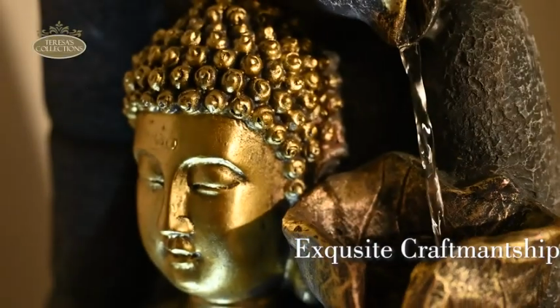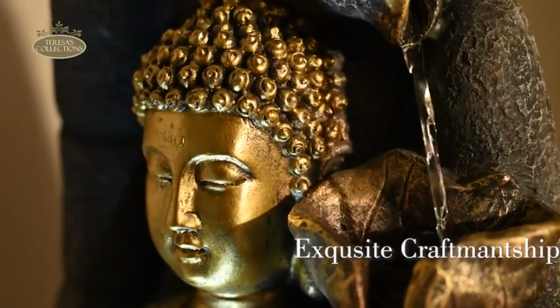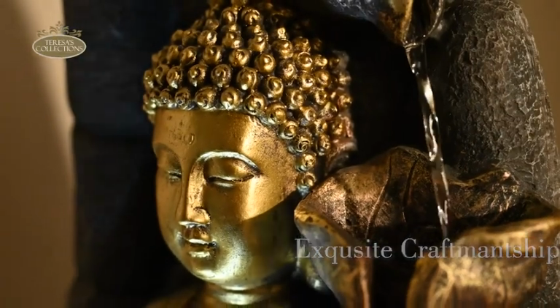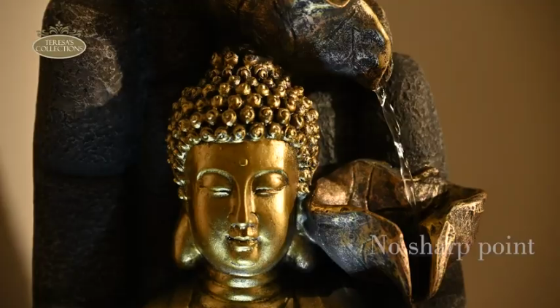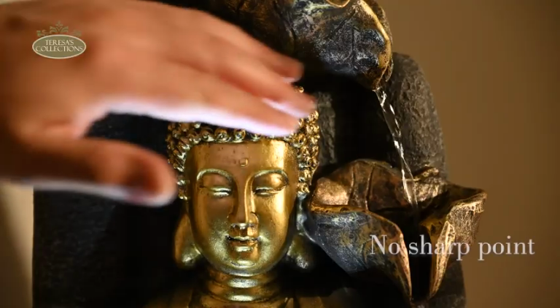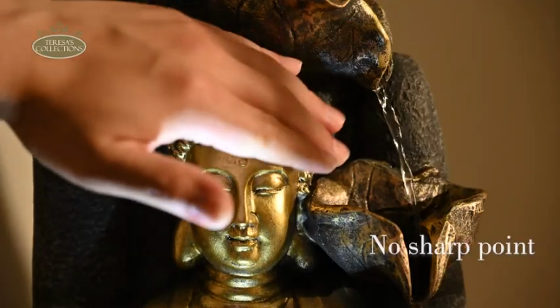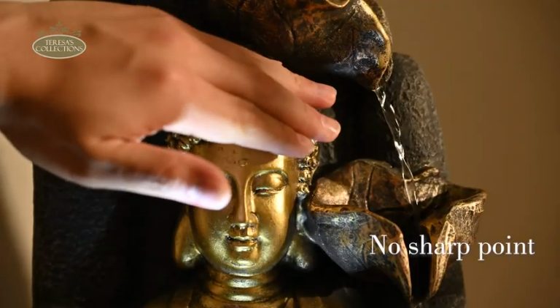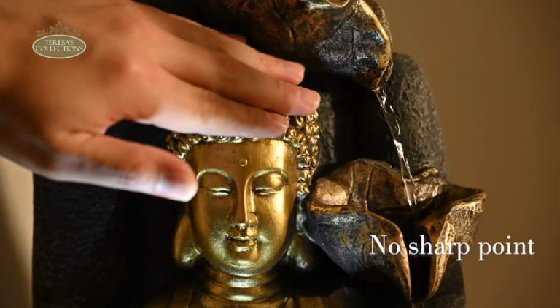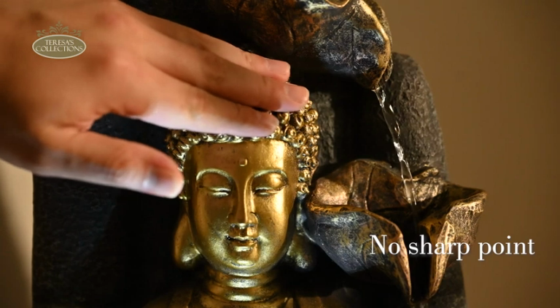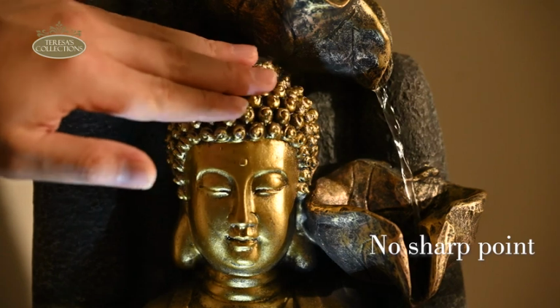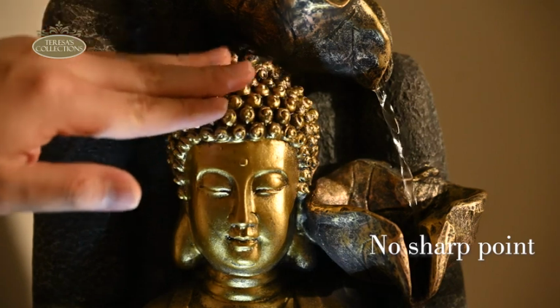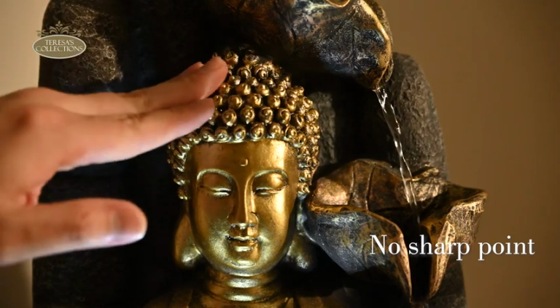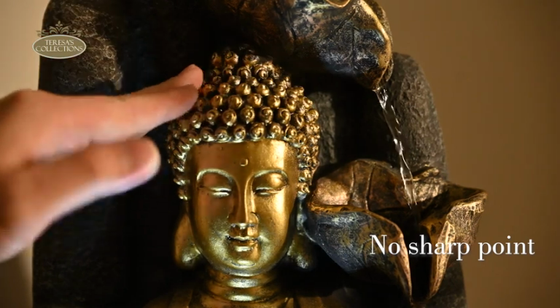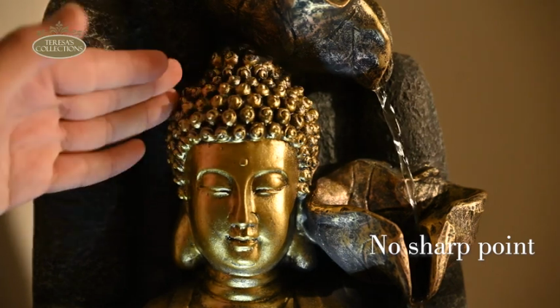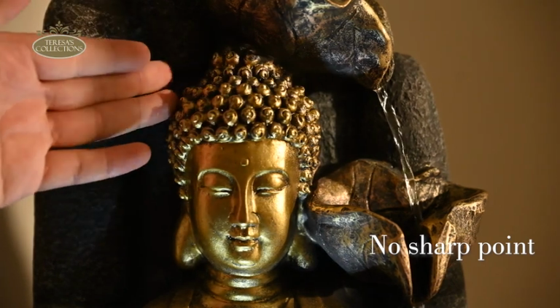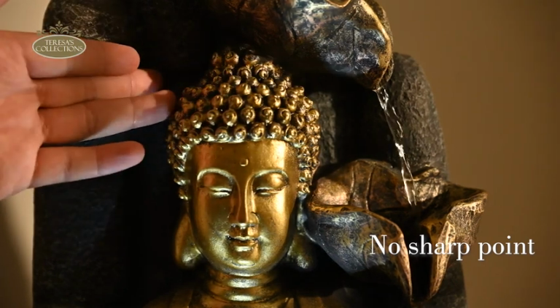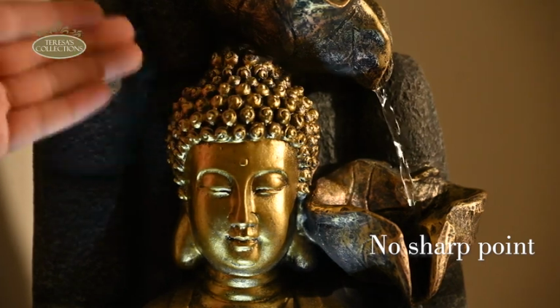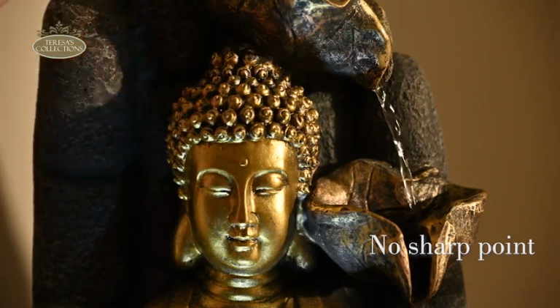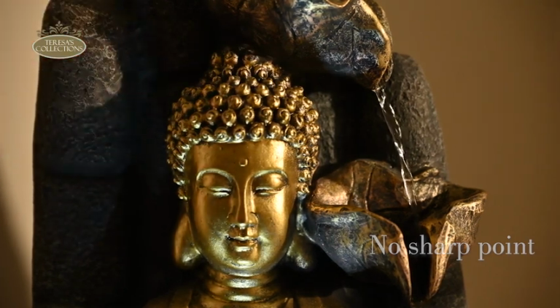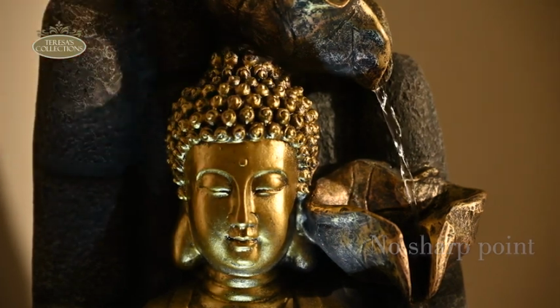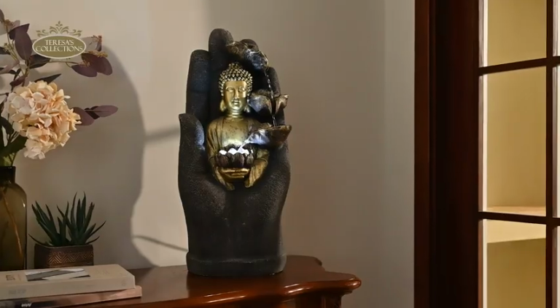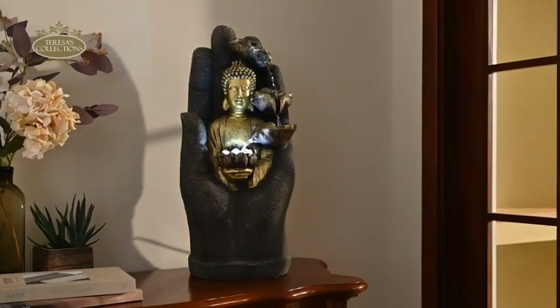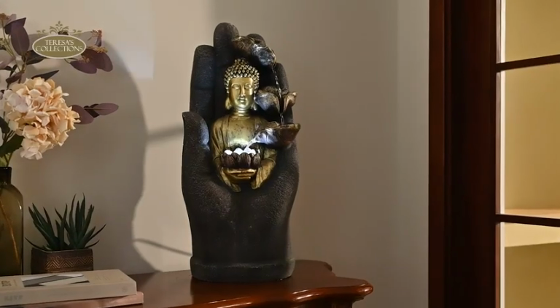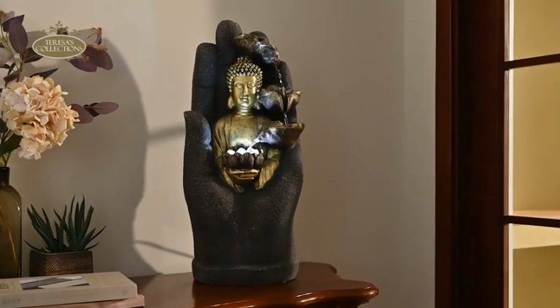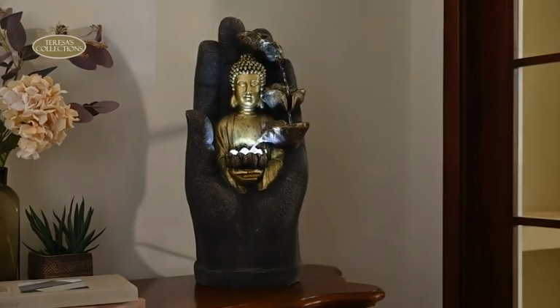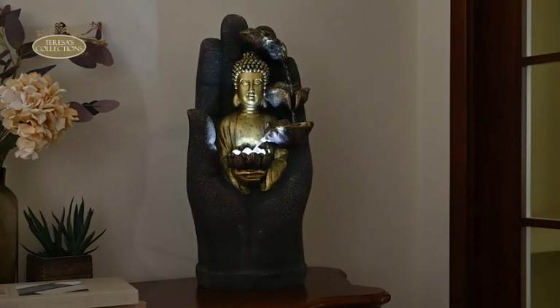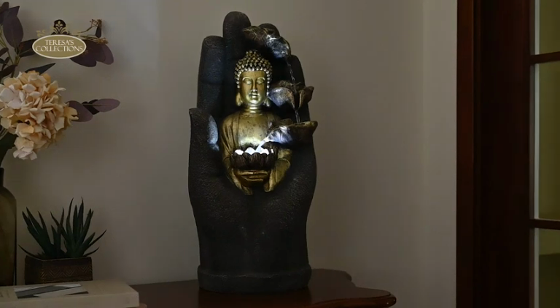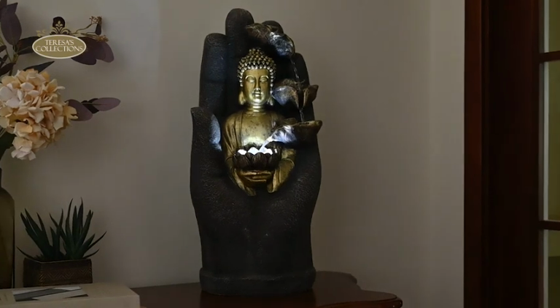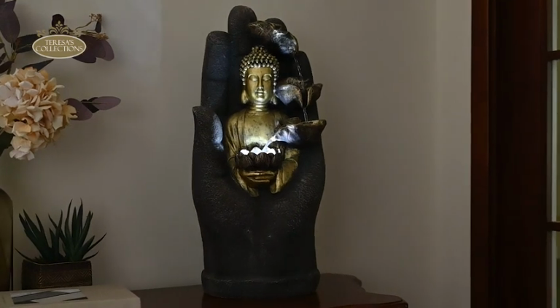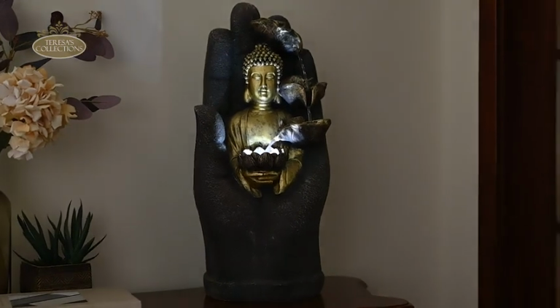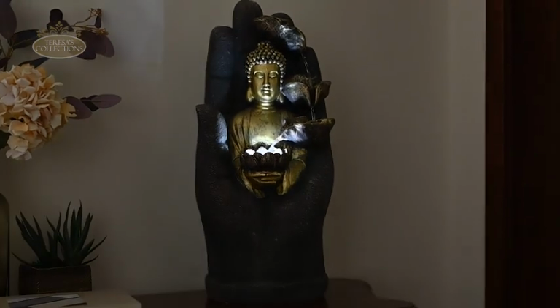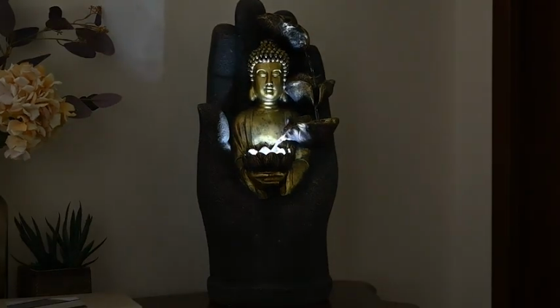The product features a sleek design that is comfortable to handle without any sharp edges, creating a serene atmosphere with its flowing water and gentle lighting.